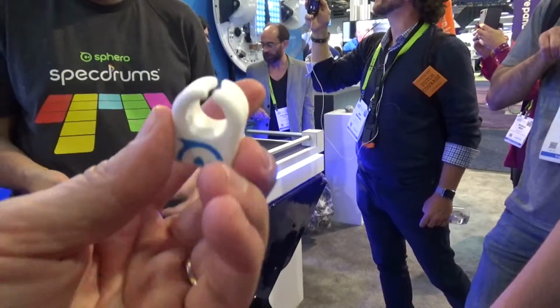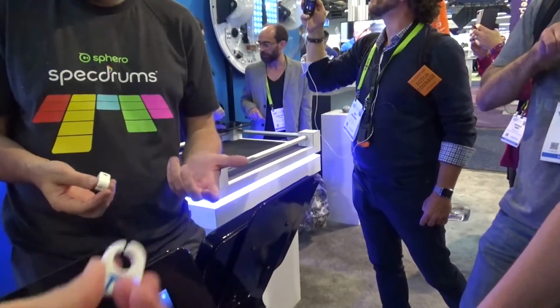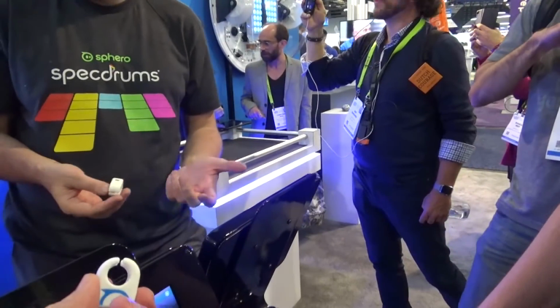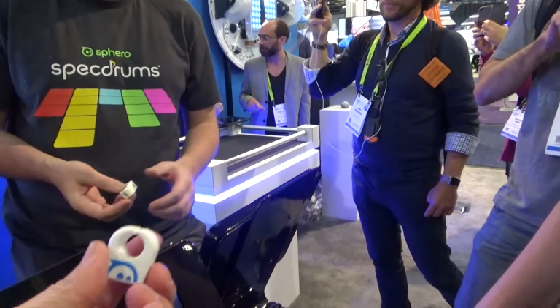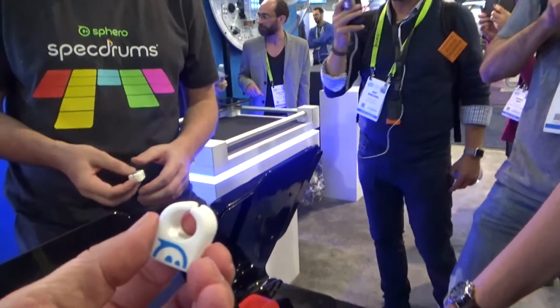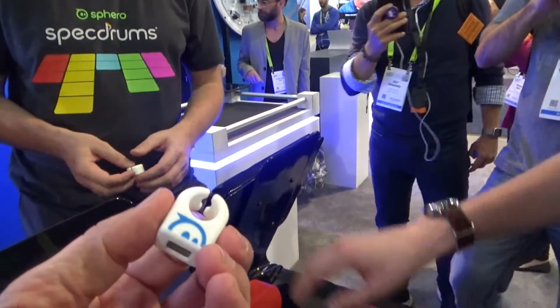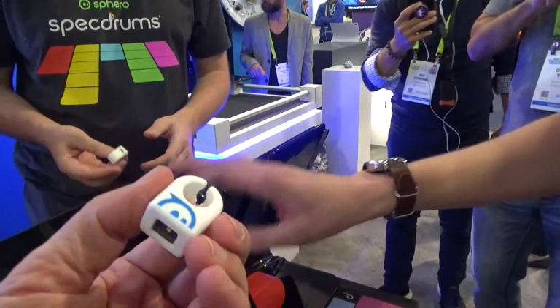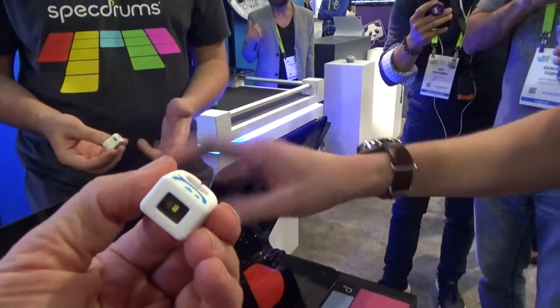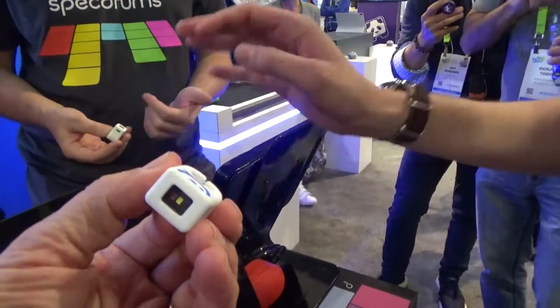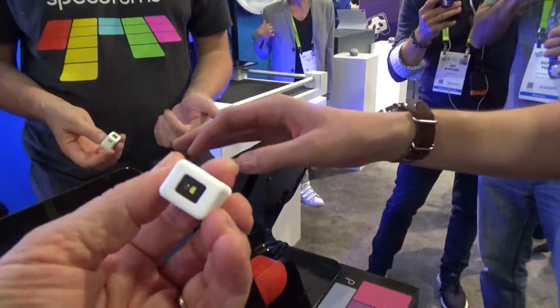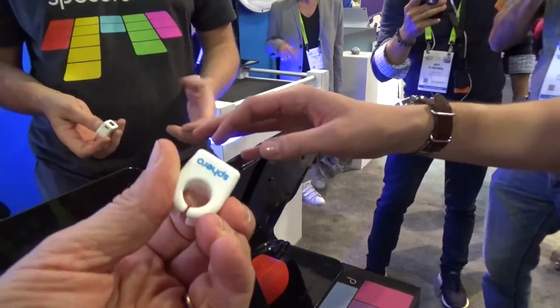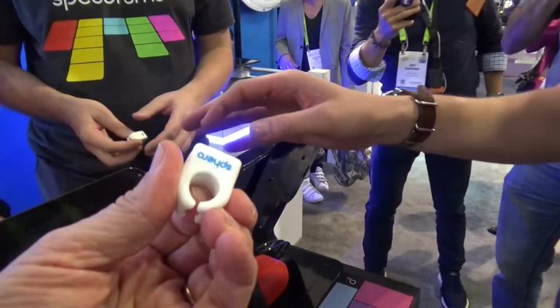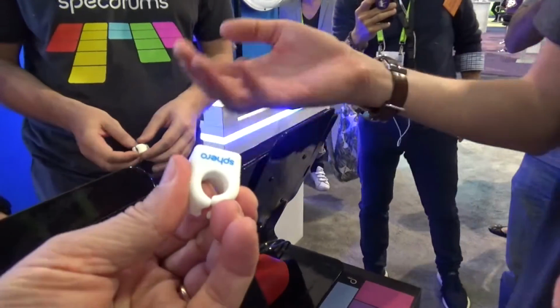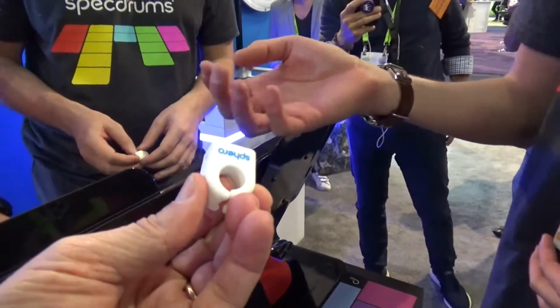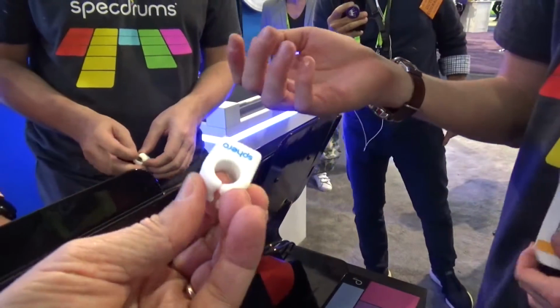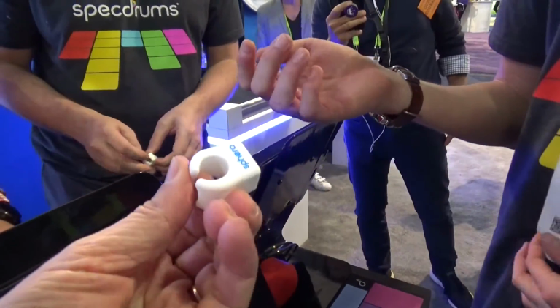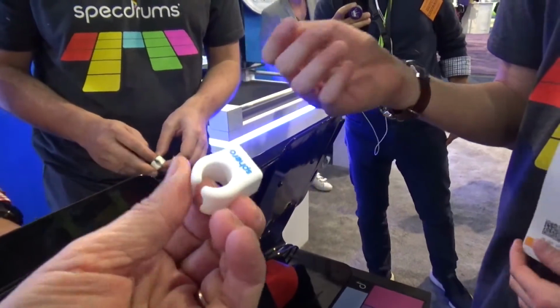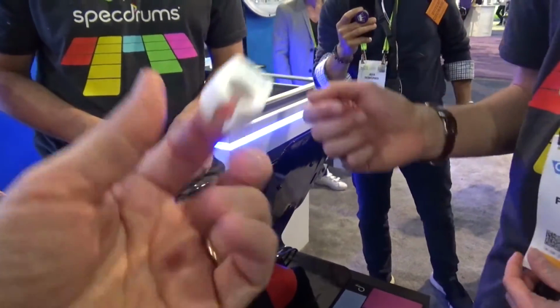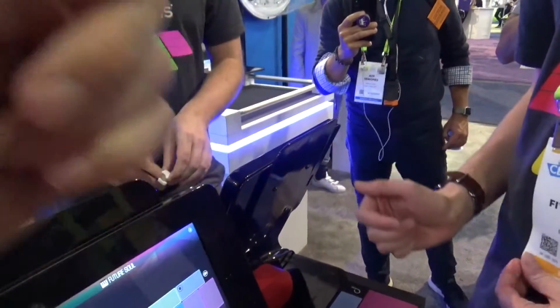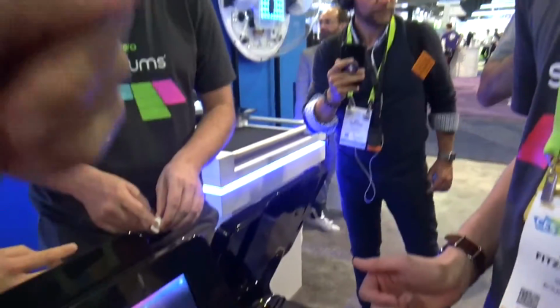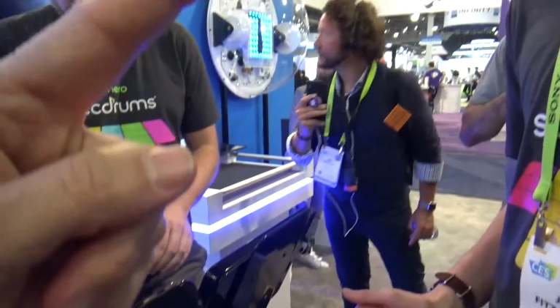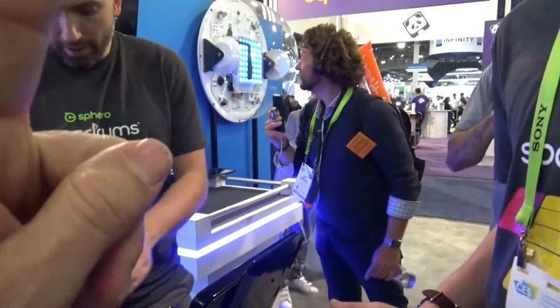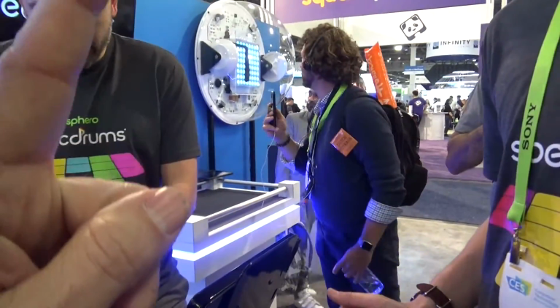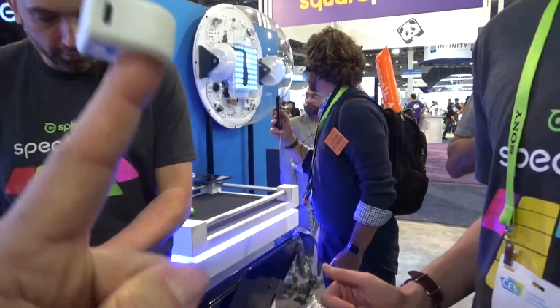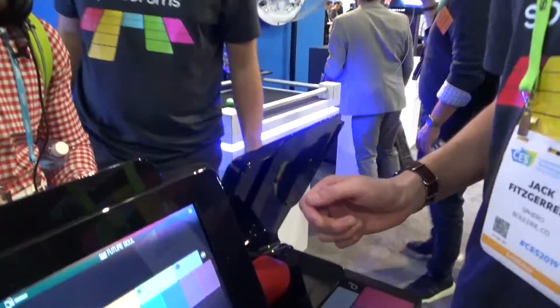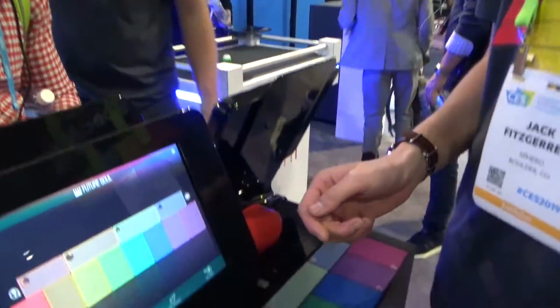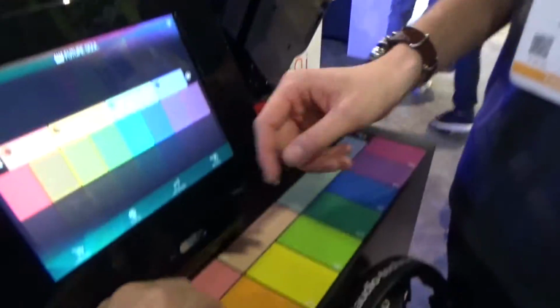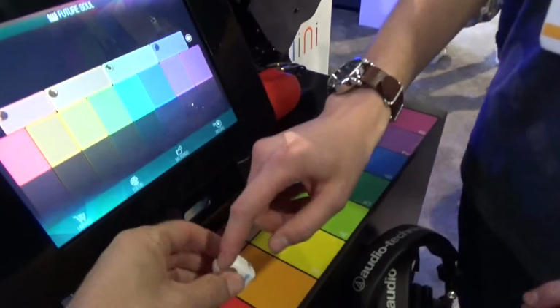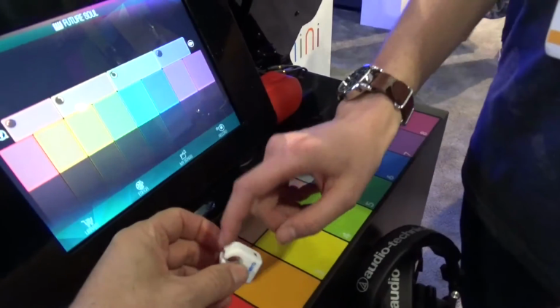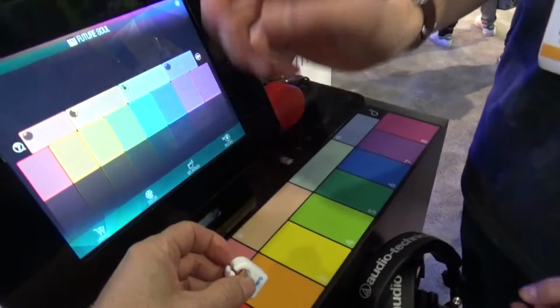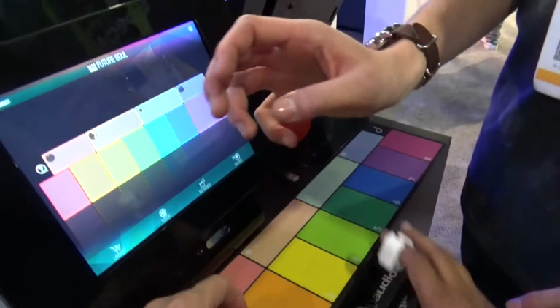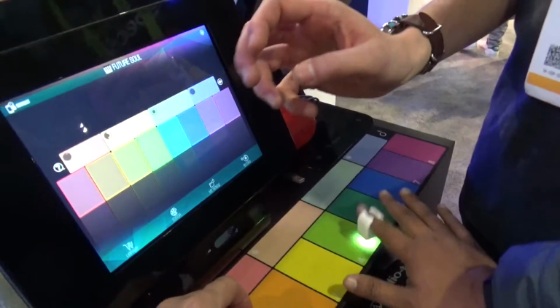Bluetooth to the phone — exactly — to the phone, iPad, or Android device, even to the desktop computer. 65 dollars for one, 100 for two.